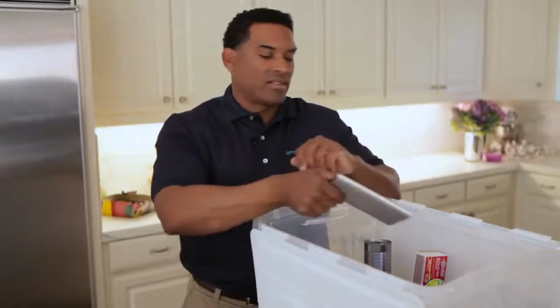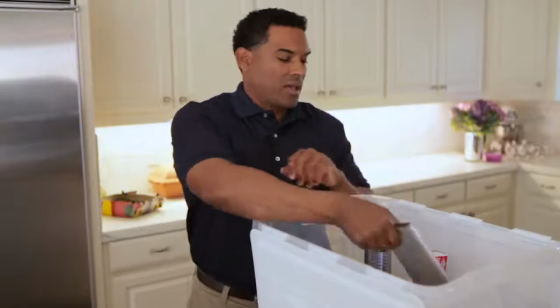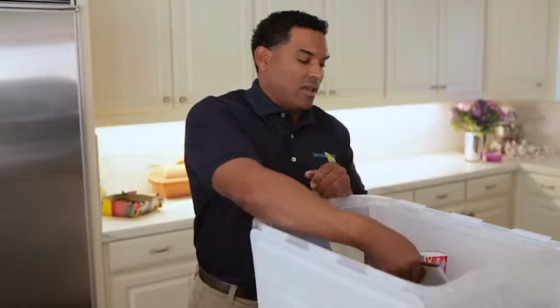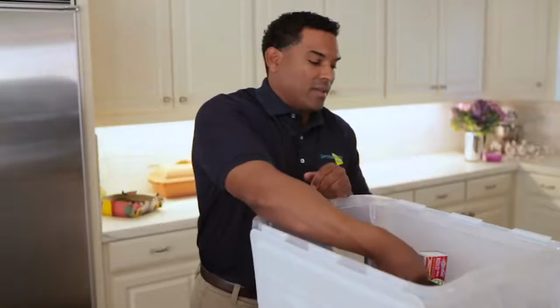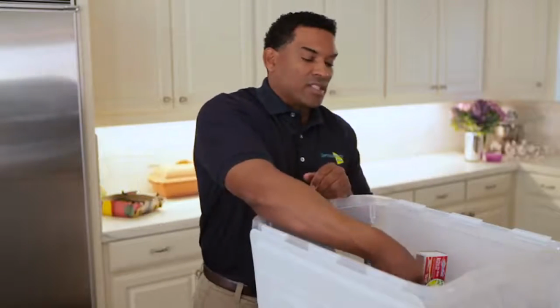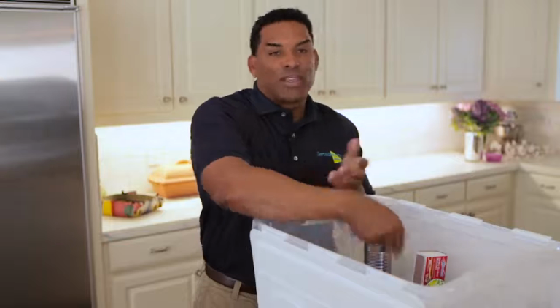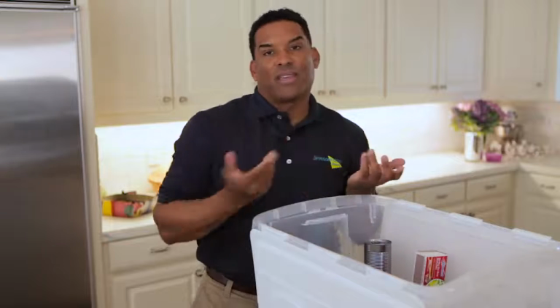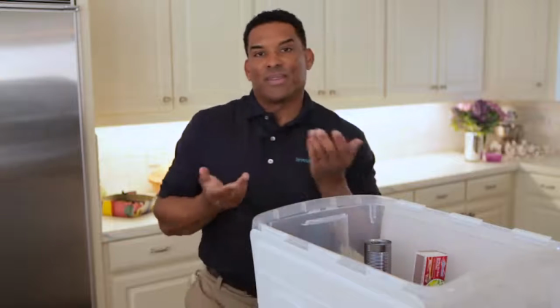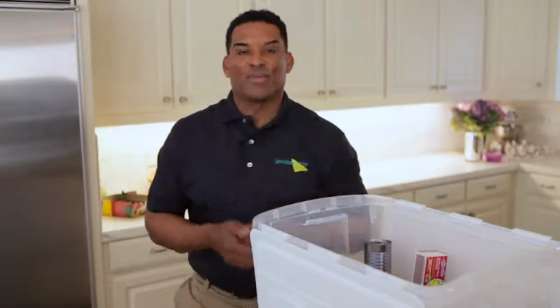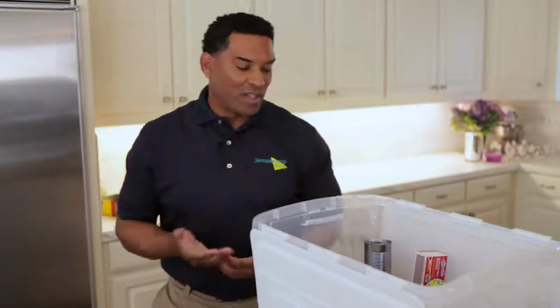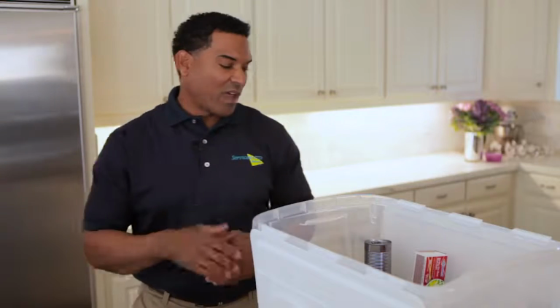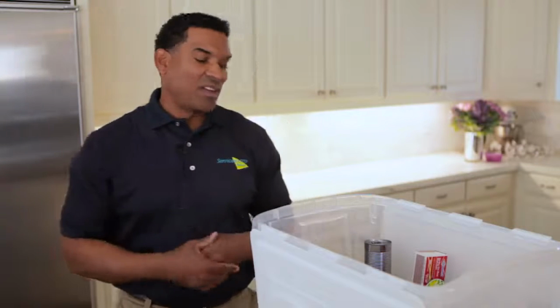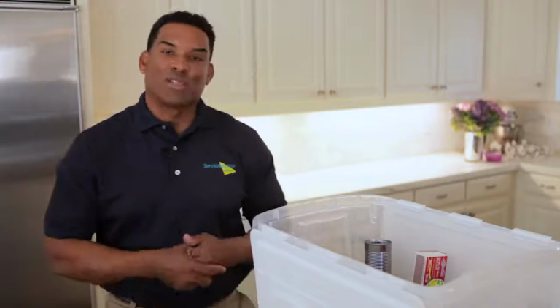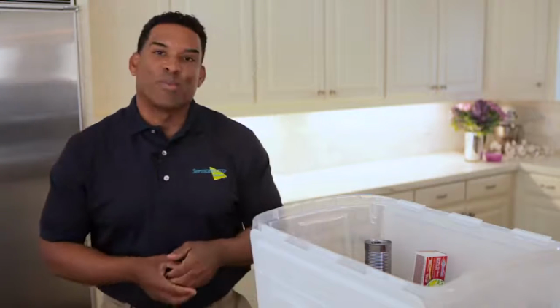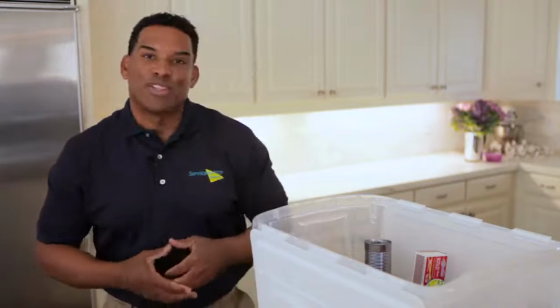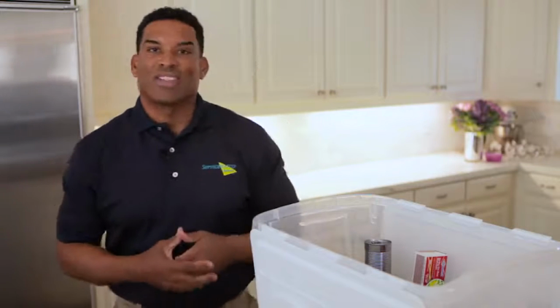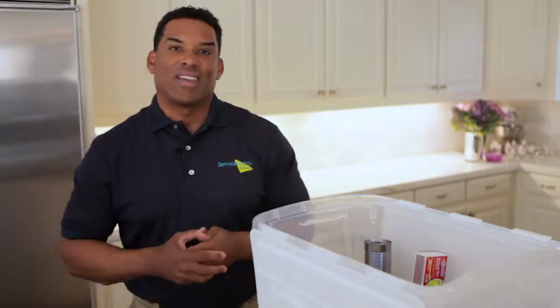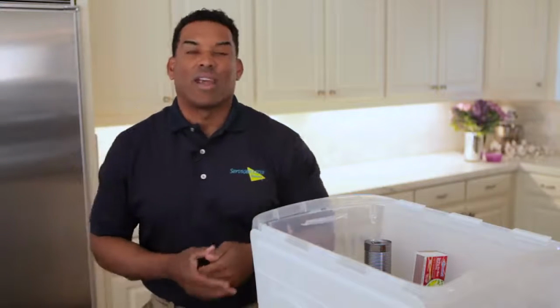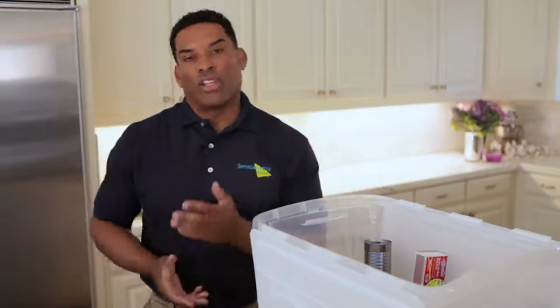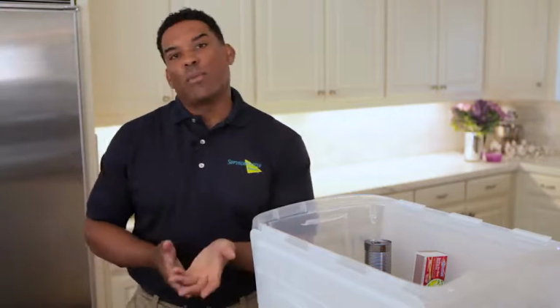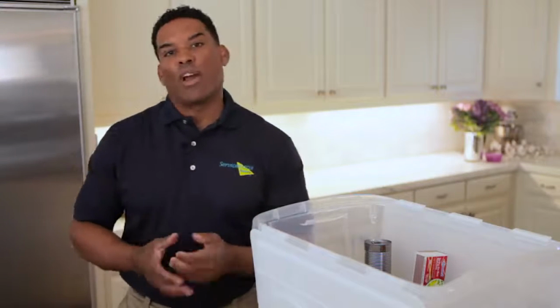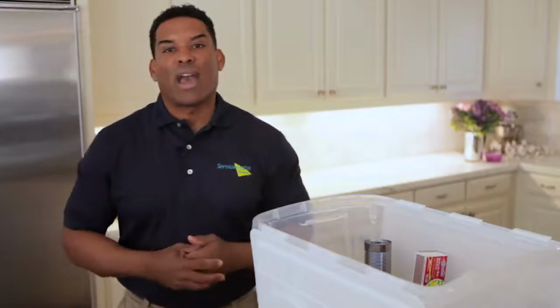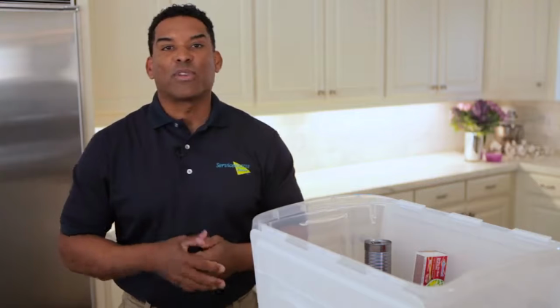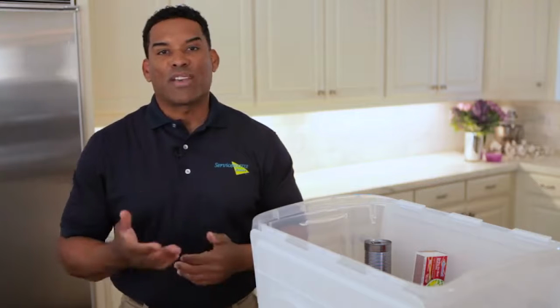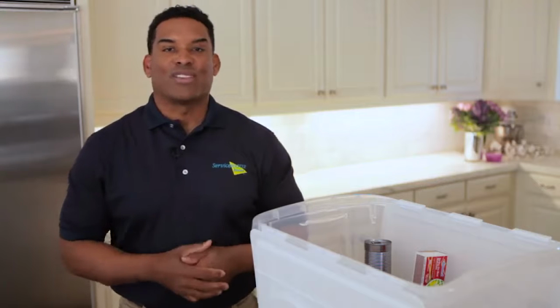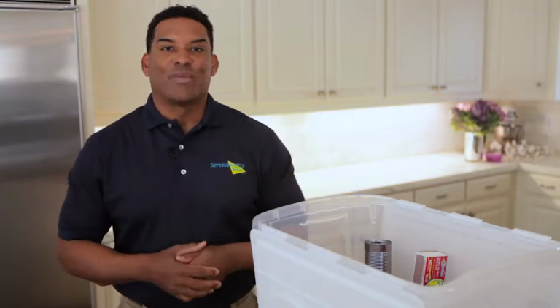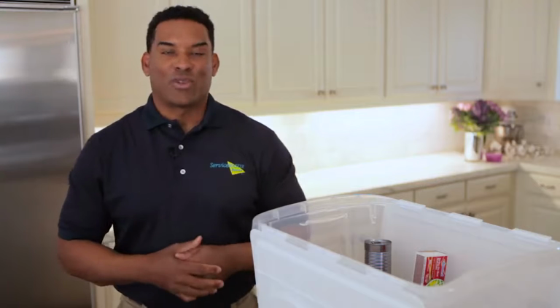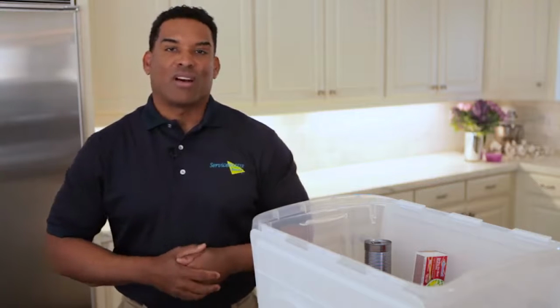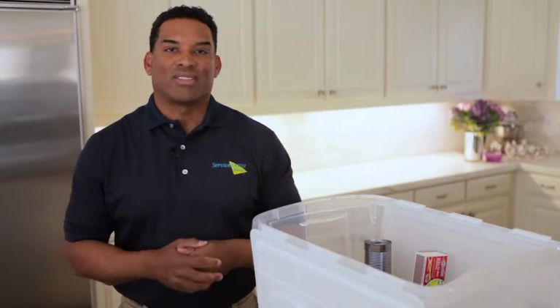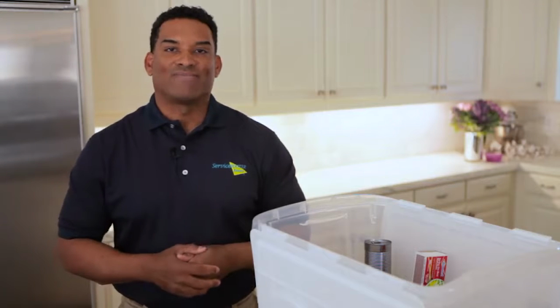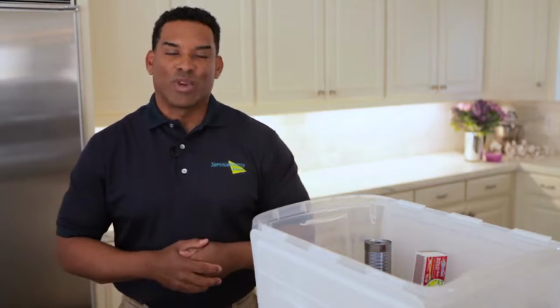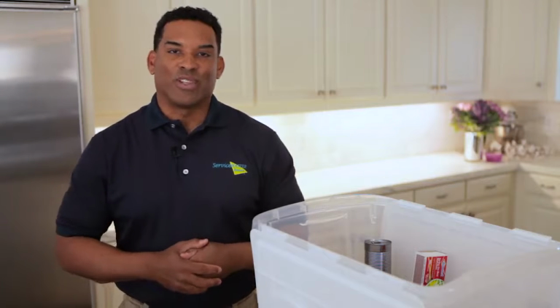That's a big kit — glad you have it in case of an emergency. Now if you need any more help after a disaster, be sure to call us. We're here for you.